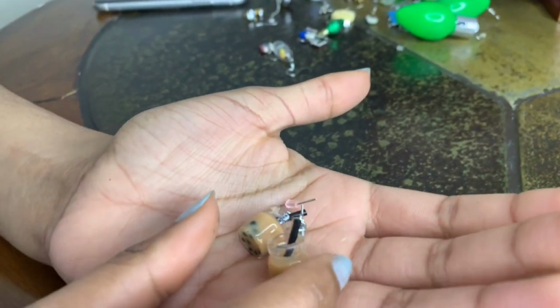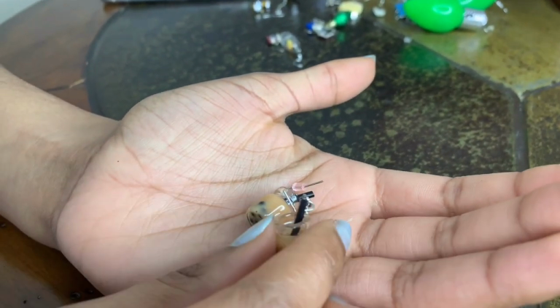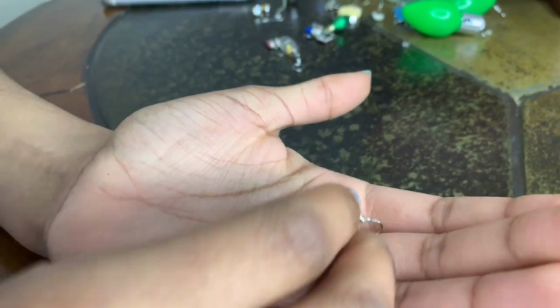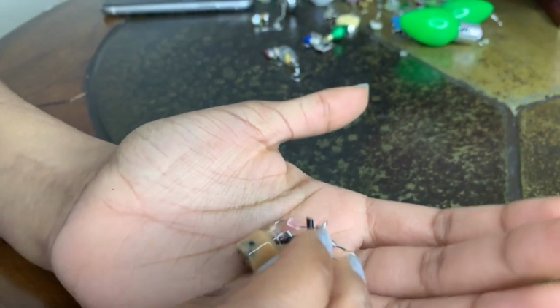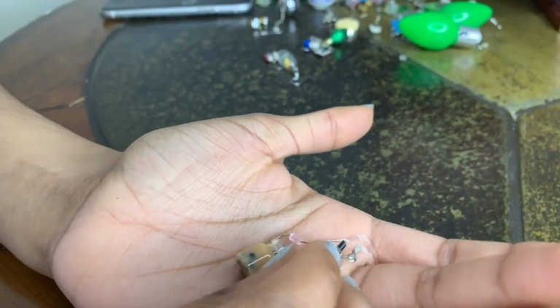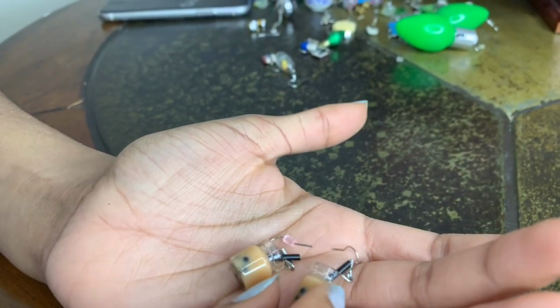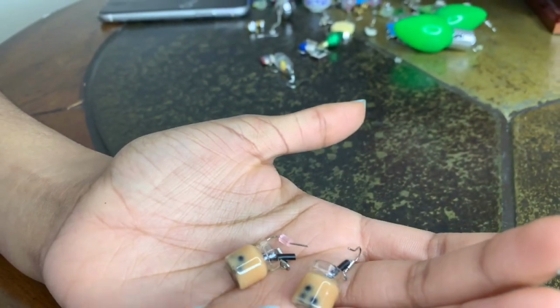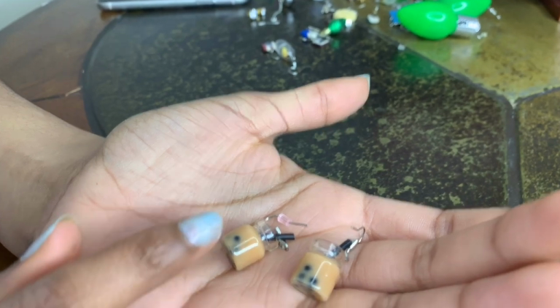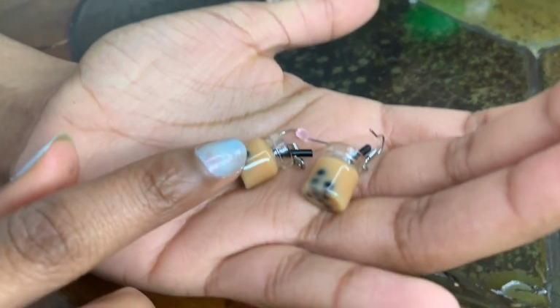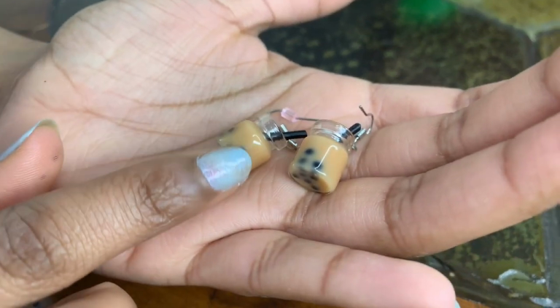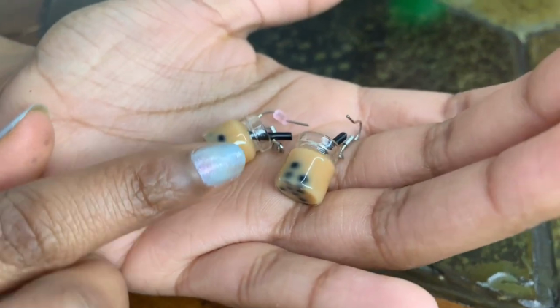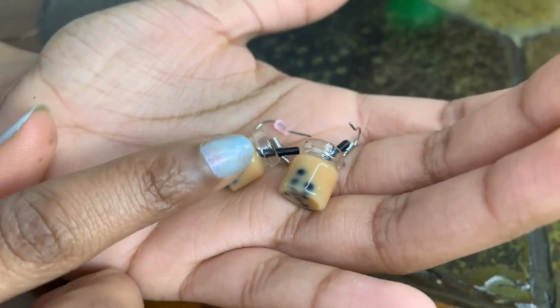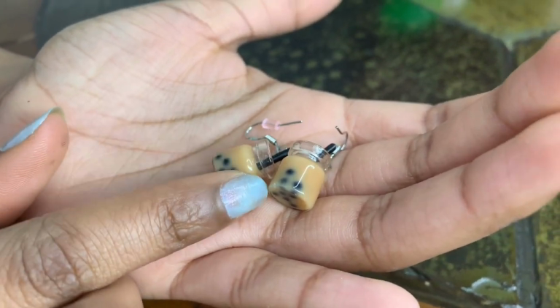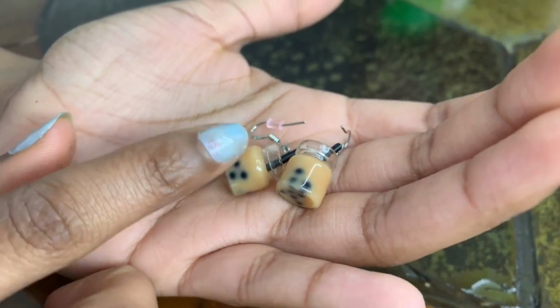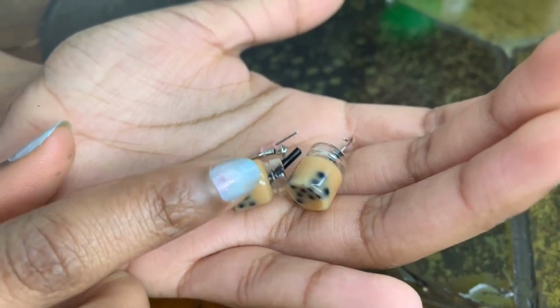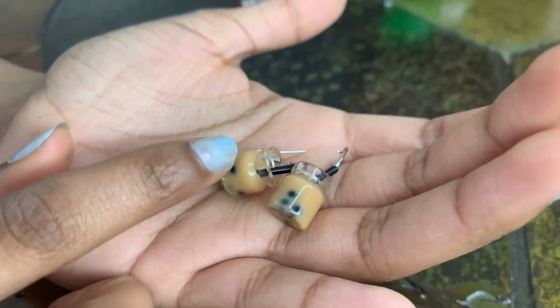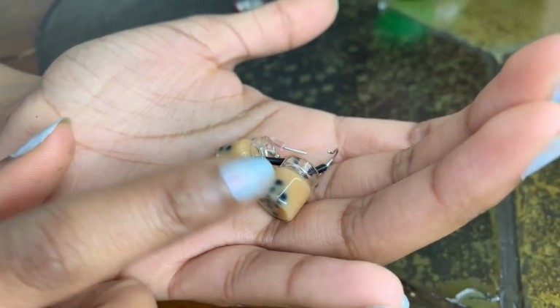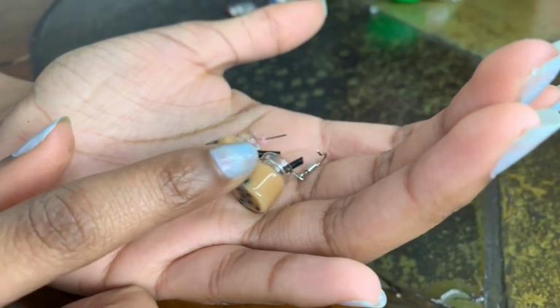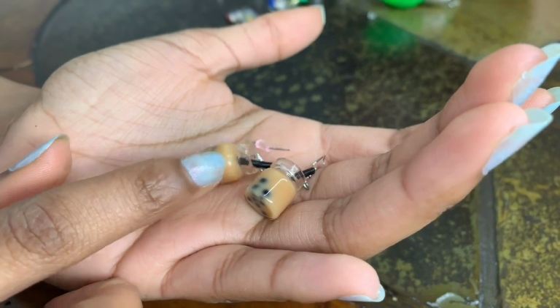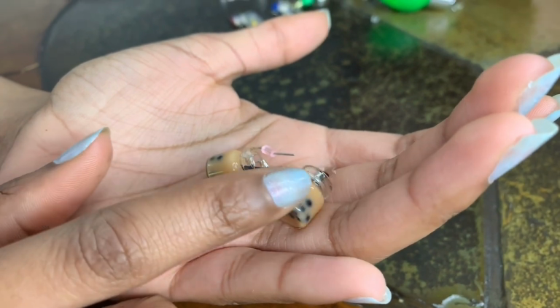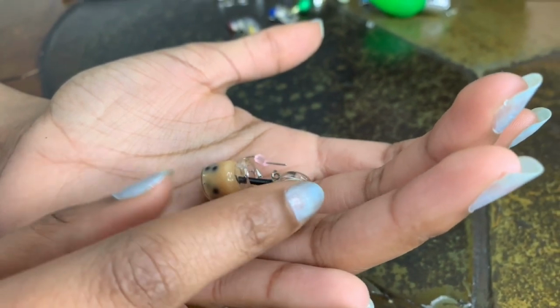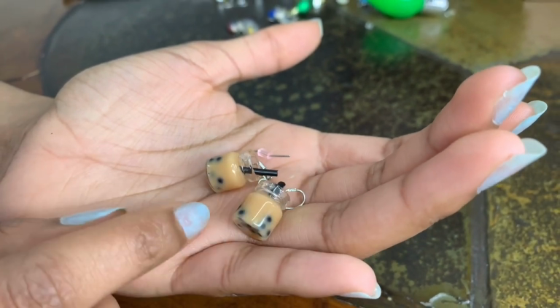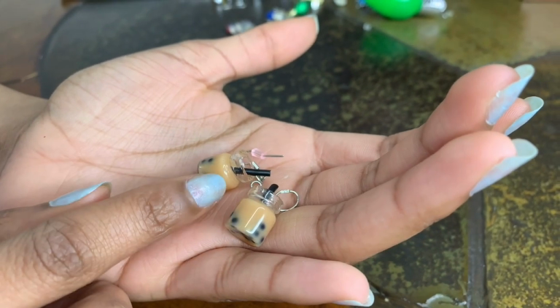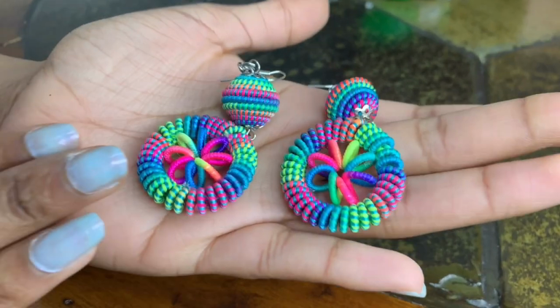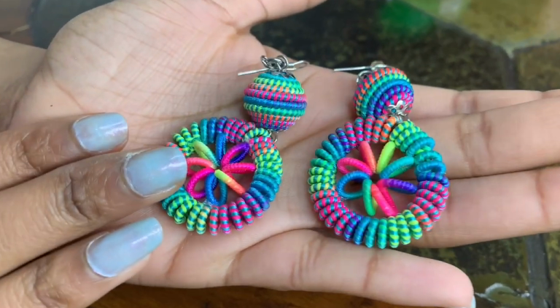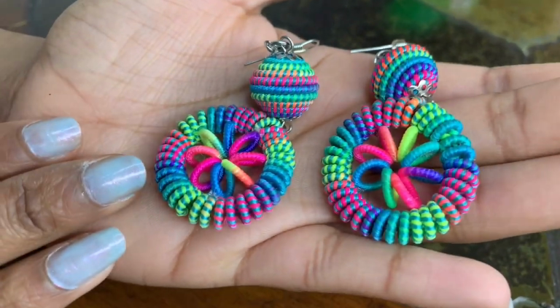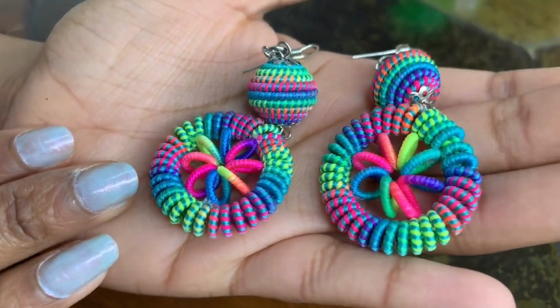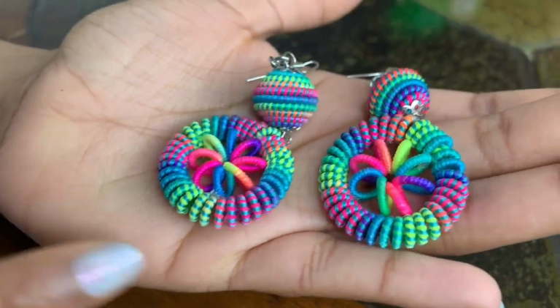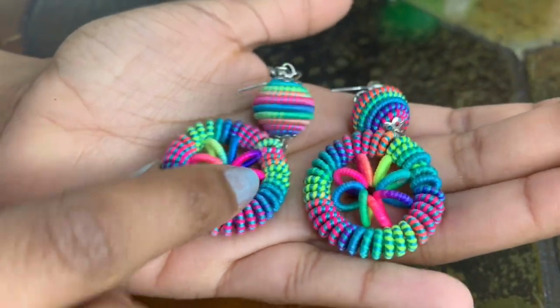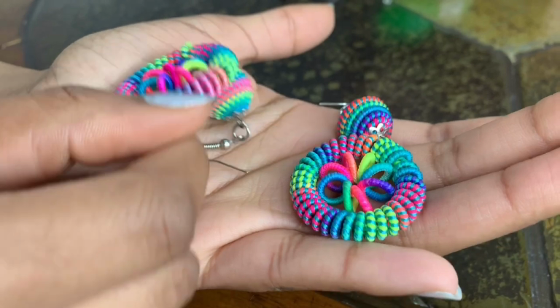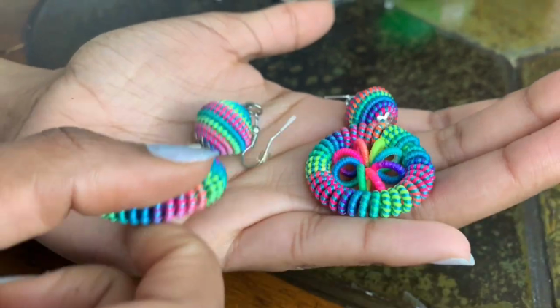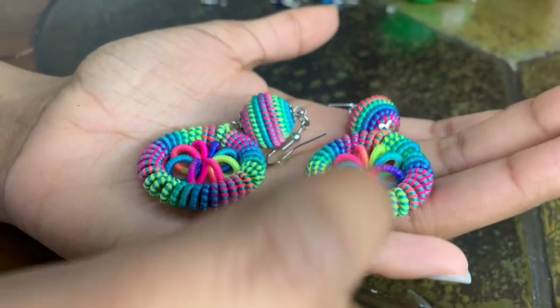Most of their earrings you can find pretty cheap — like a dollar or less — and you can even get free shipping. It just takes a while to ship but I think it's worth it. I also have these really cute little rainbow ones from Persona.